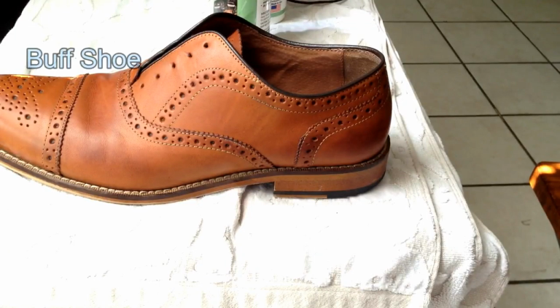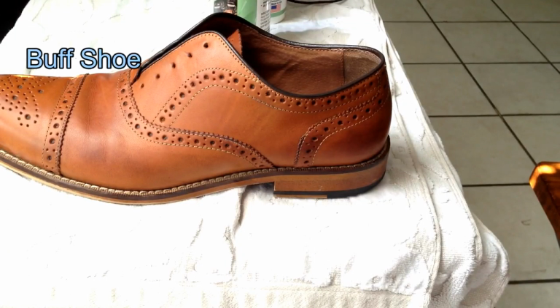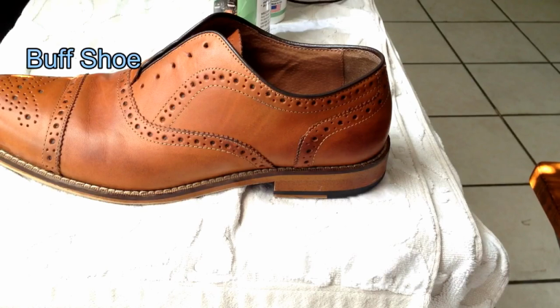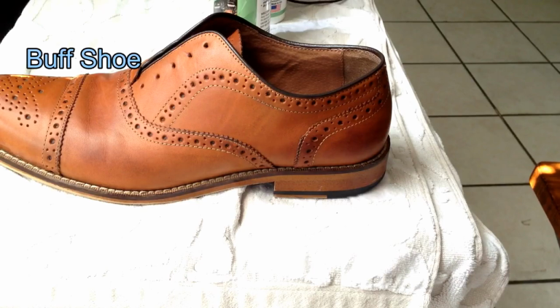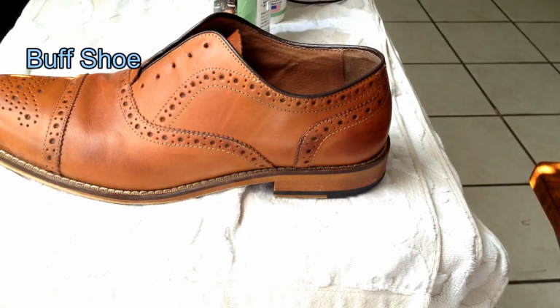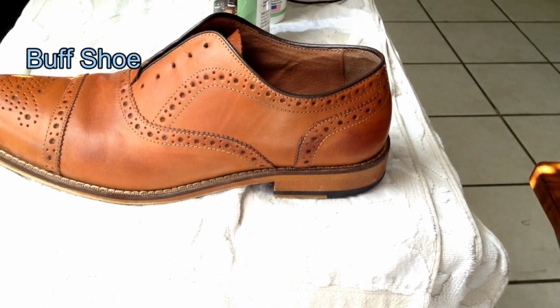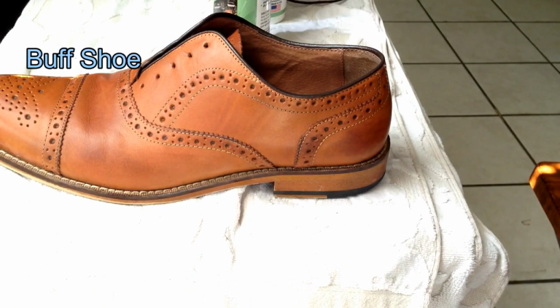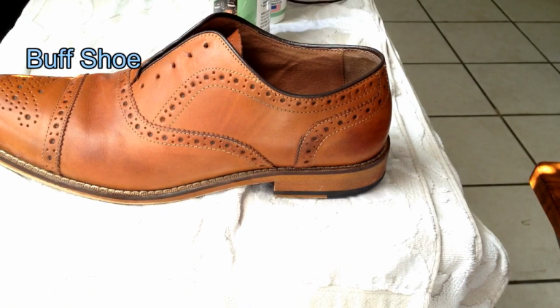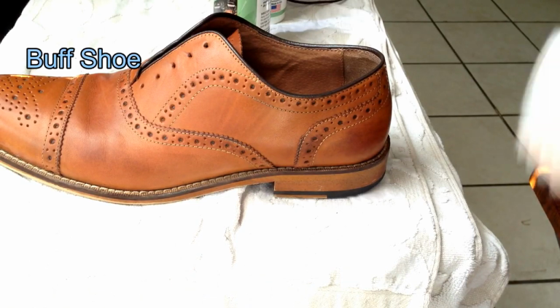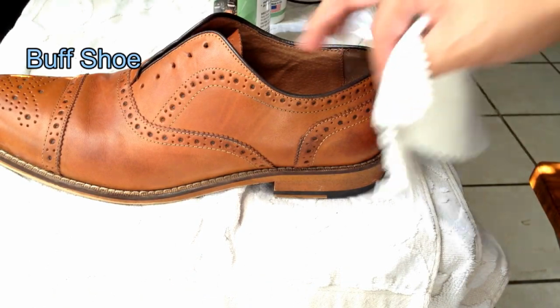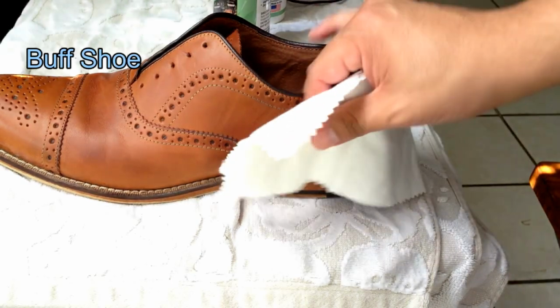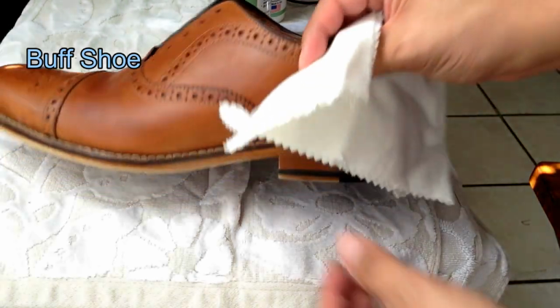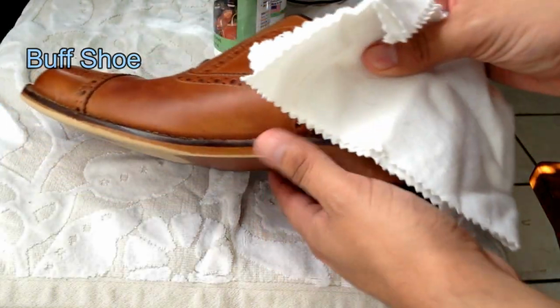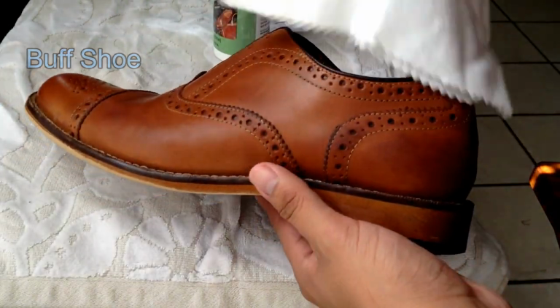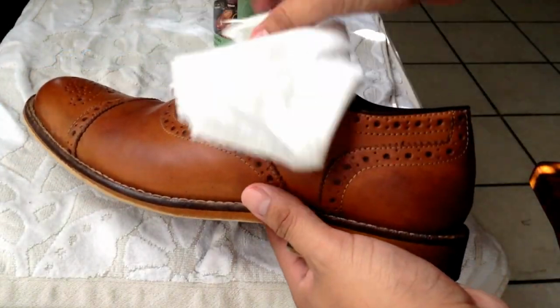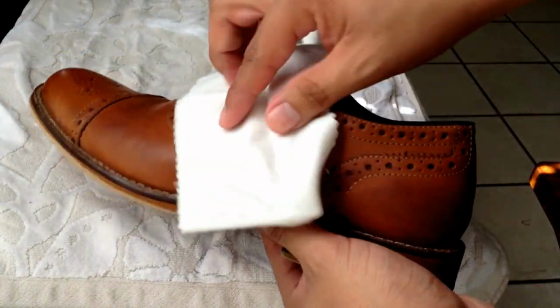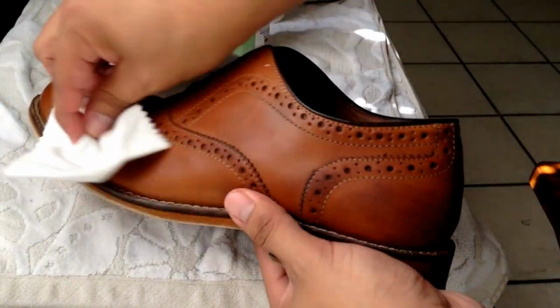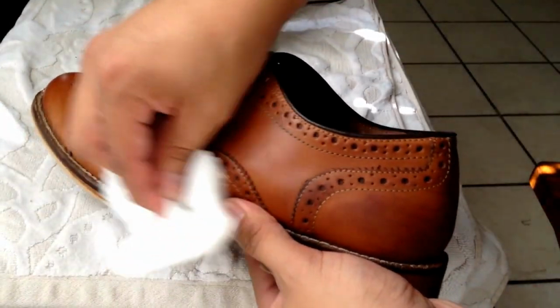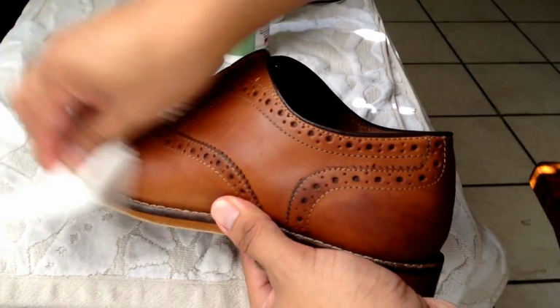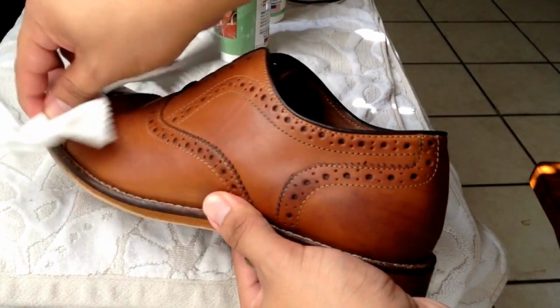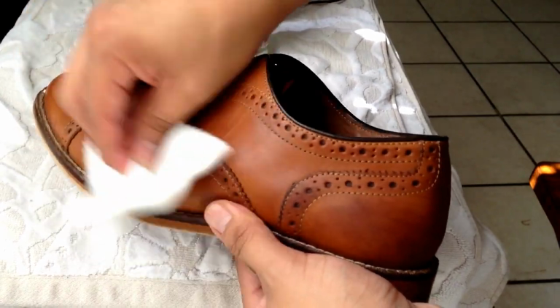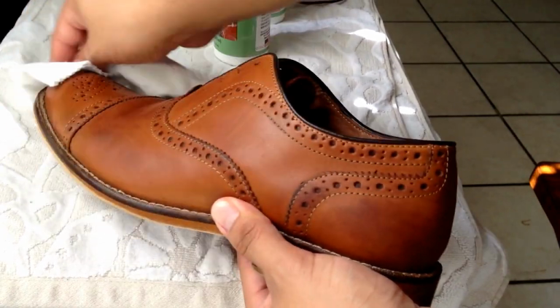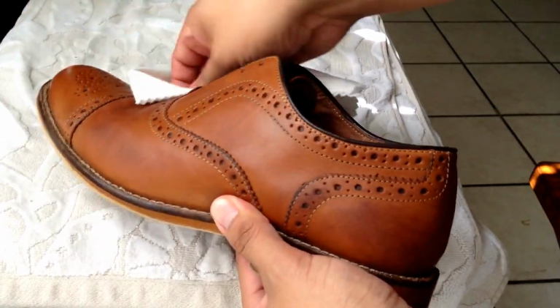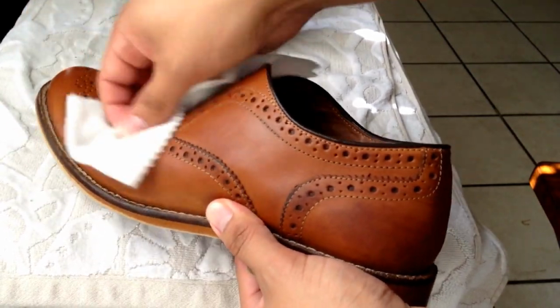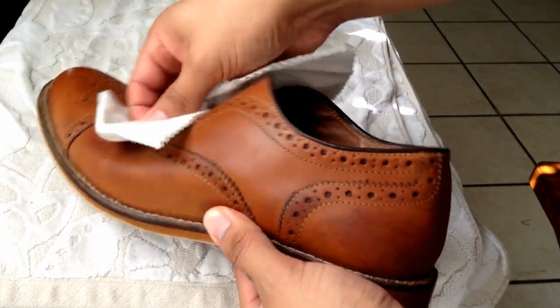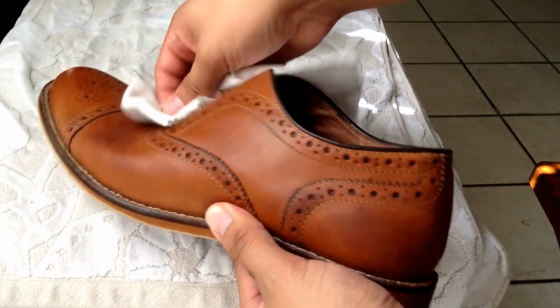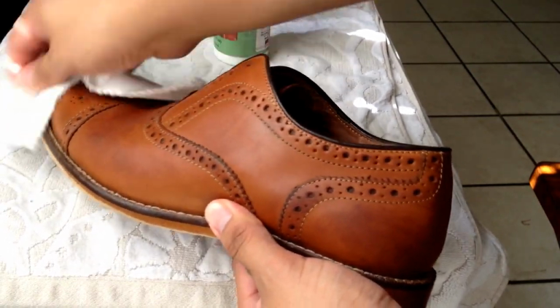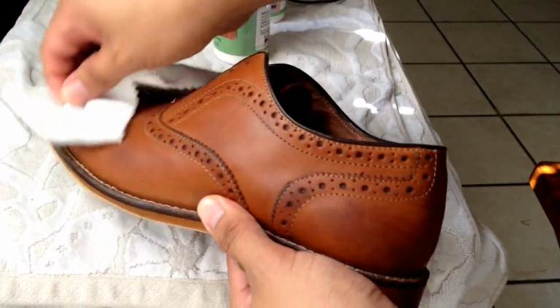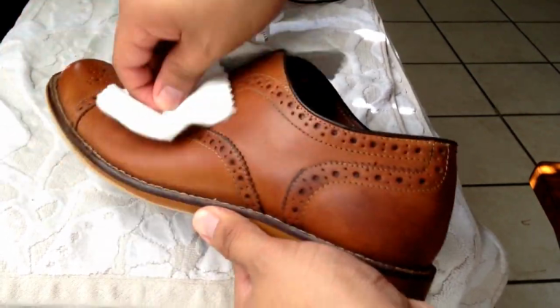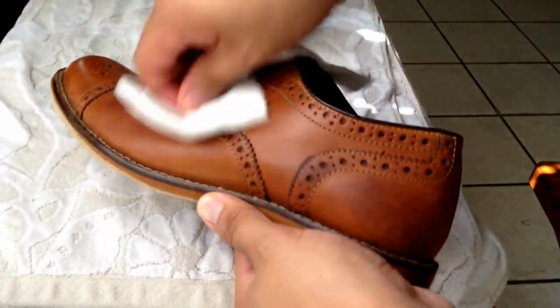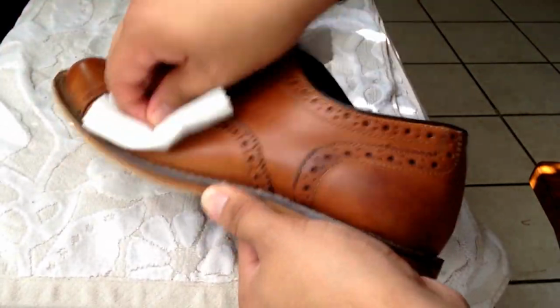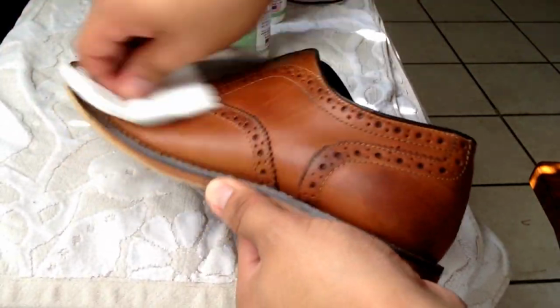Let your shoe dry. What I like to do after it dries from conditioning is just give it a quick little buff with a very soft cloth, and take off any excess conditioning that didn't dry. That way it doesn't cake on.